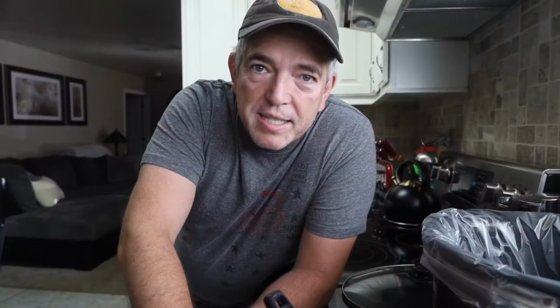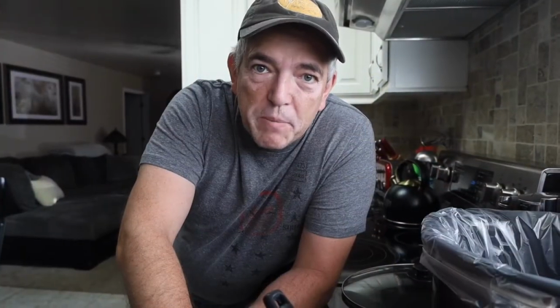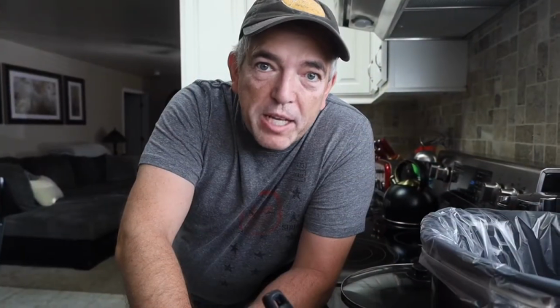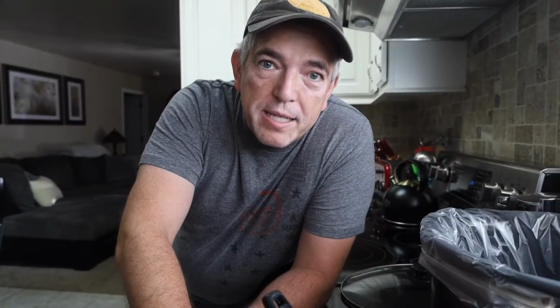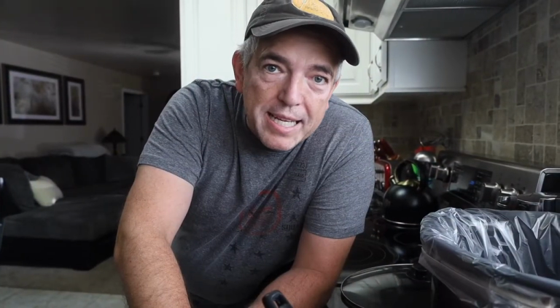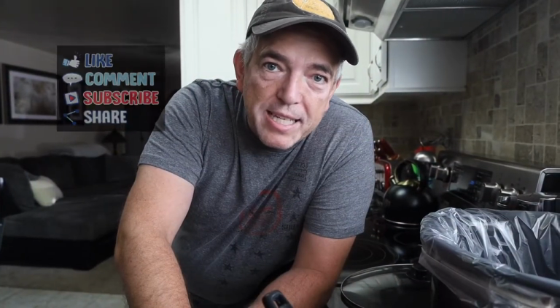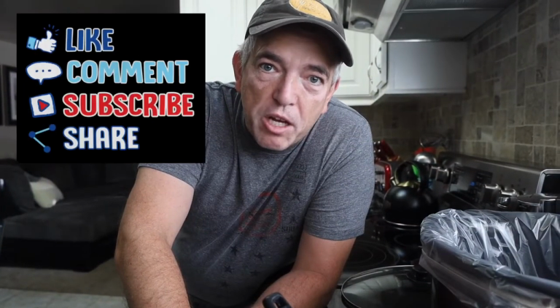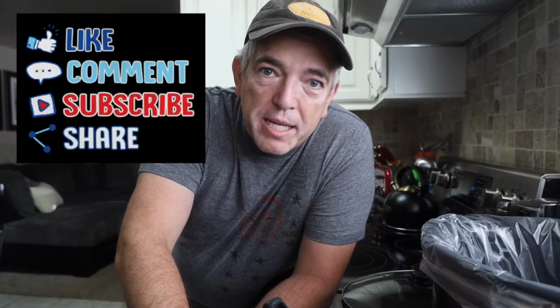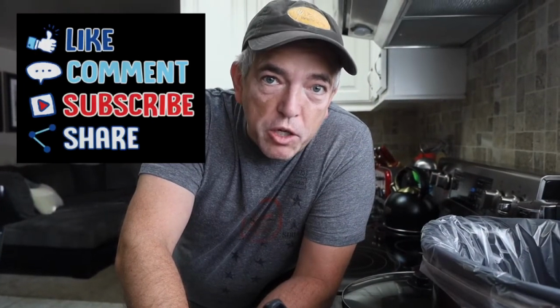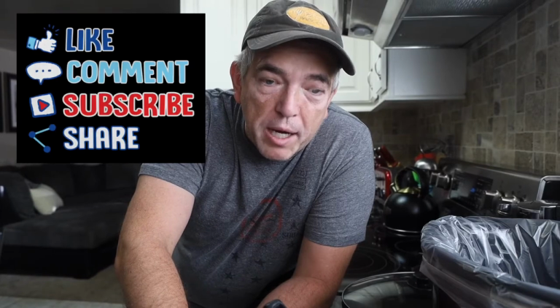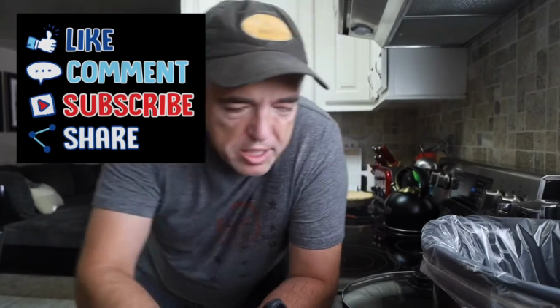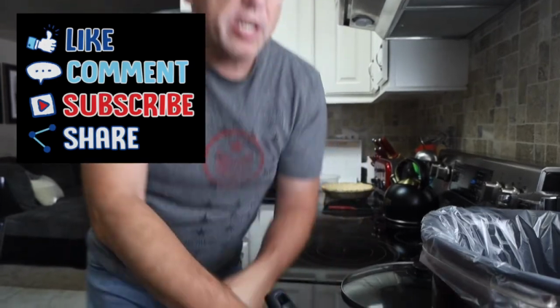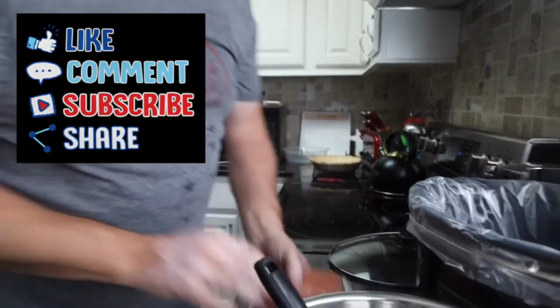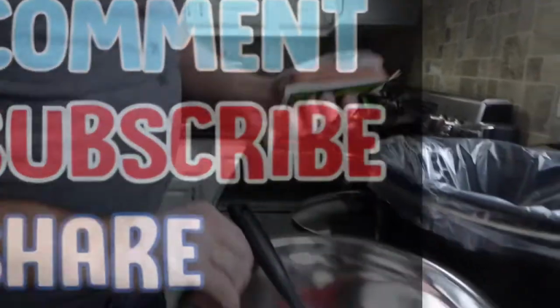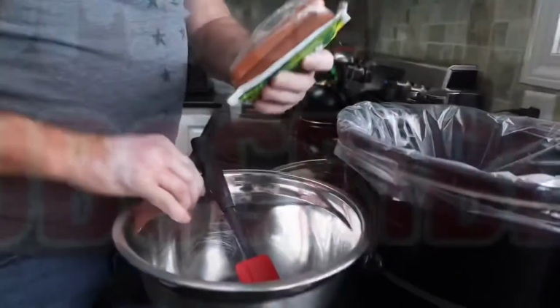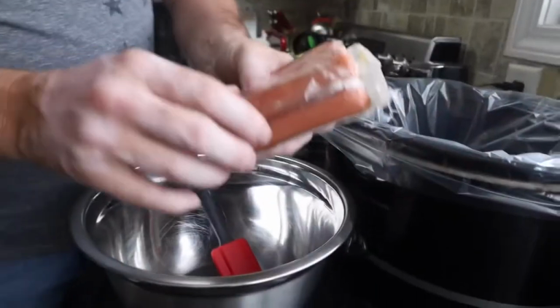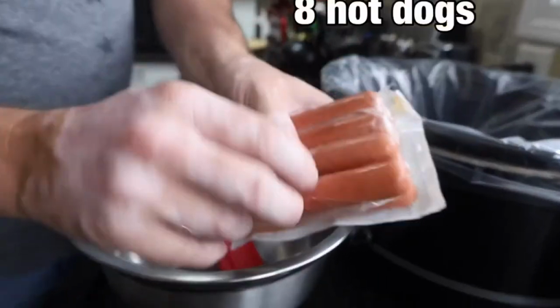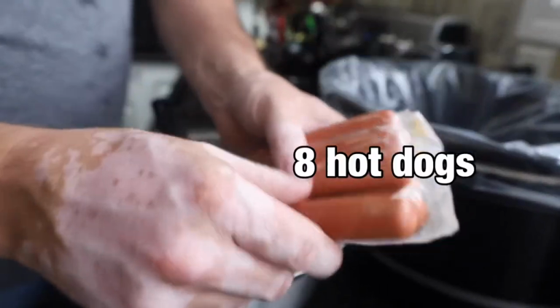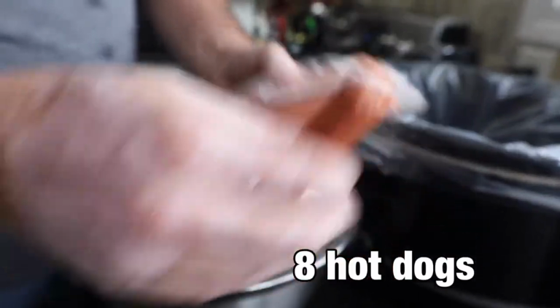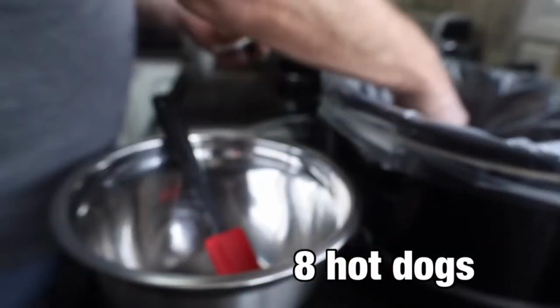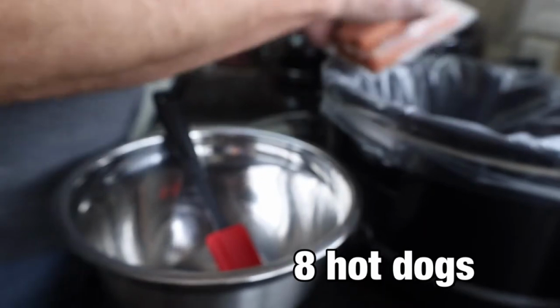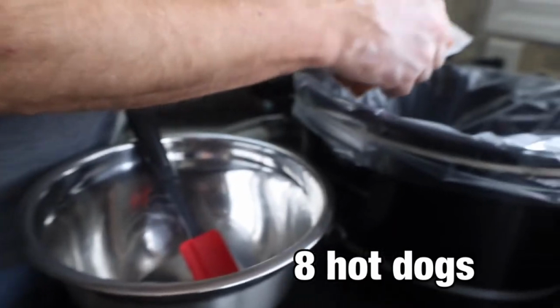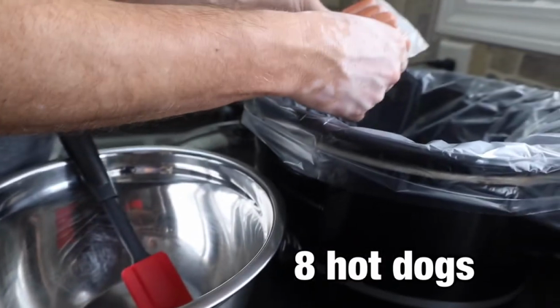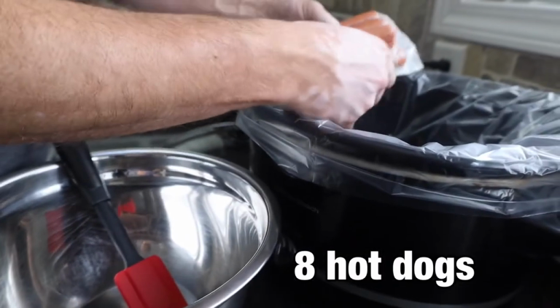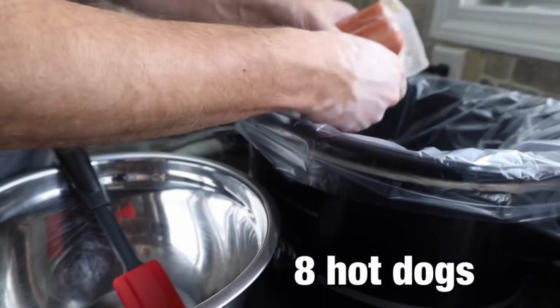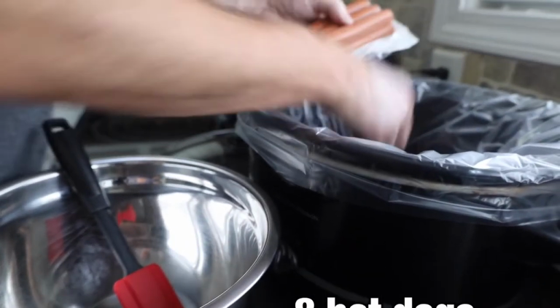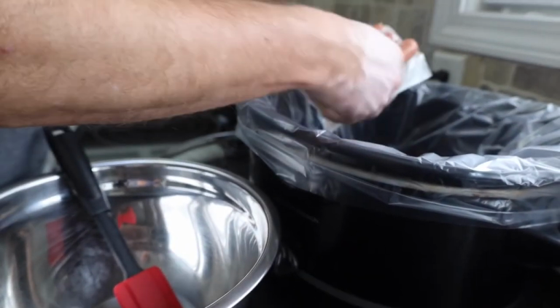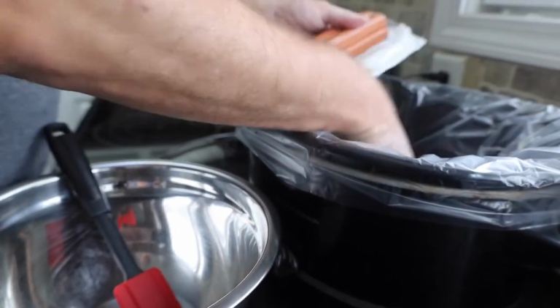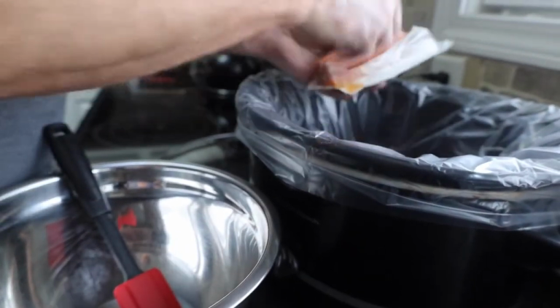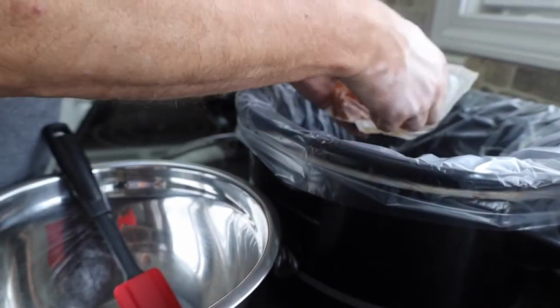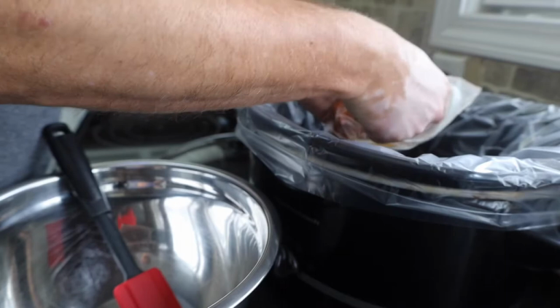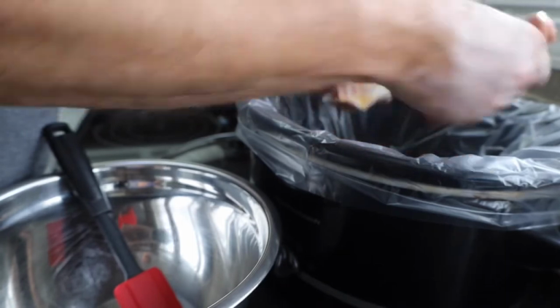Today we're going to make a very quick and easy chili dog recipe using our crock pot. We're going to start off by placing 8 of our hot dogs in our crock pot. Simple enough.